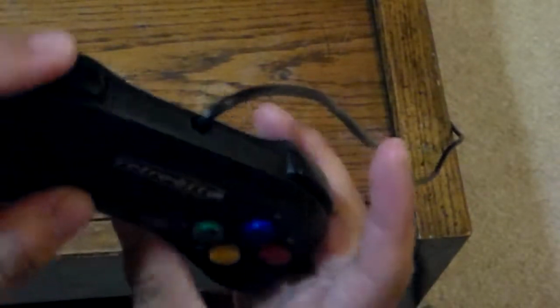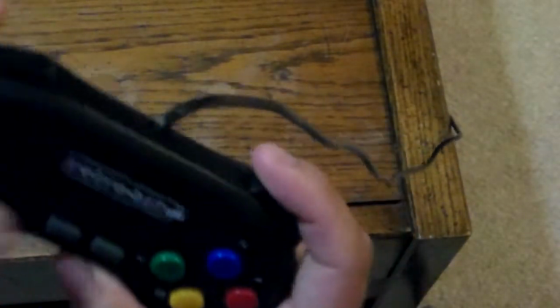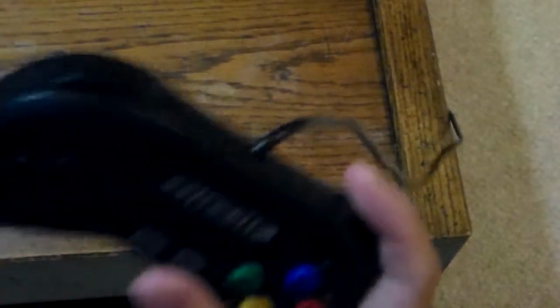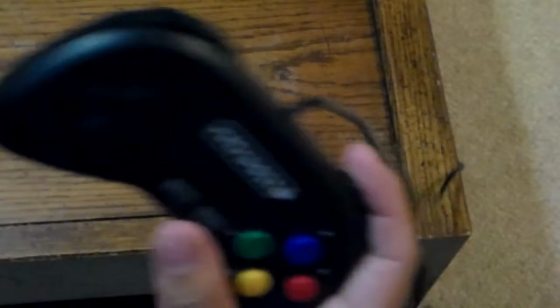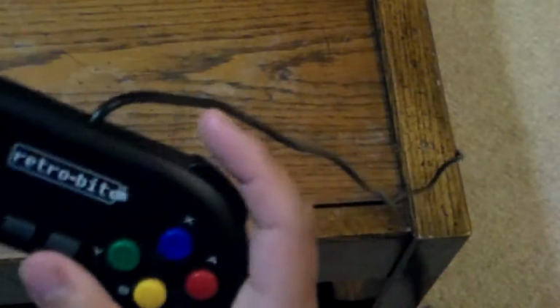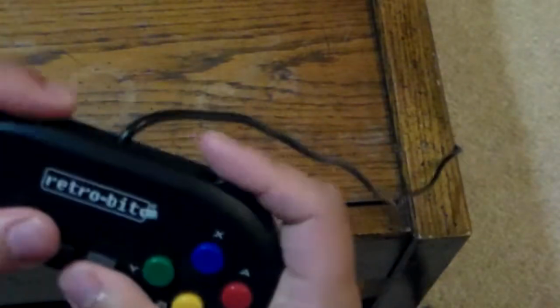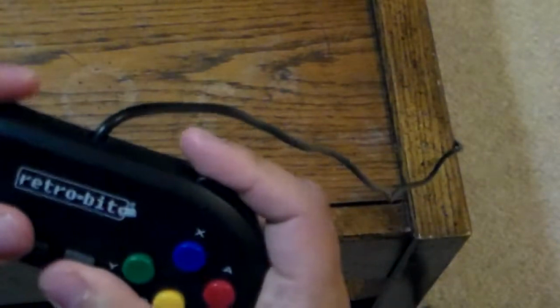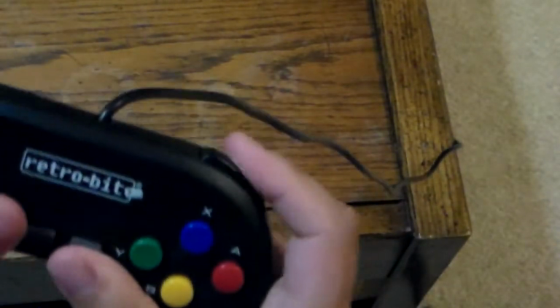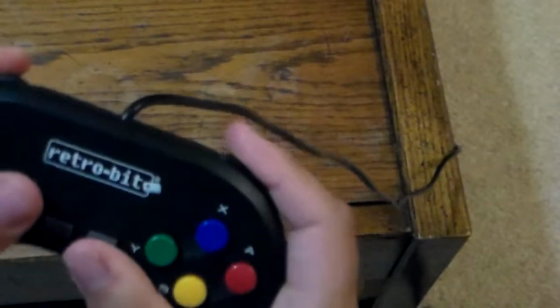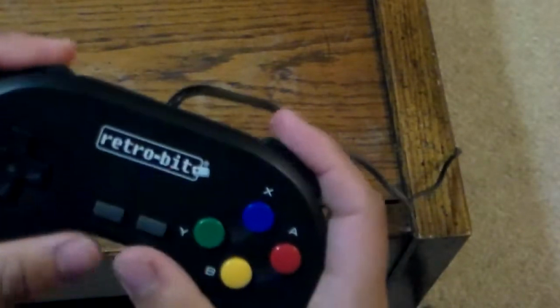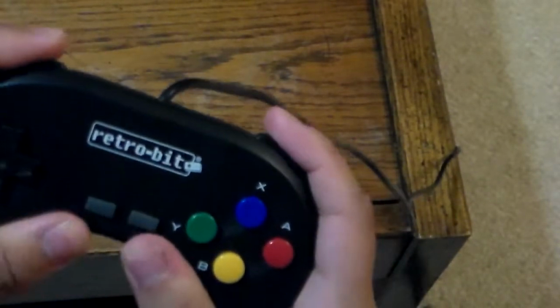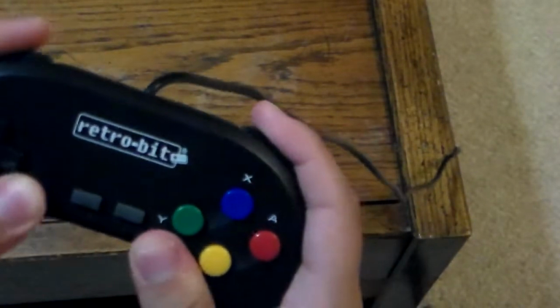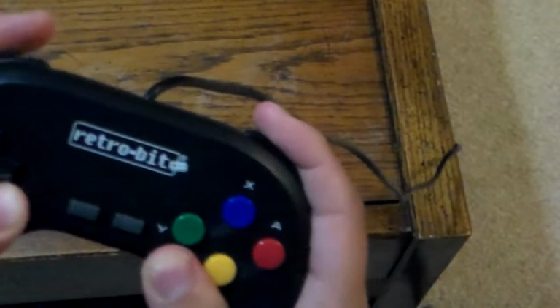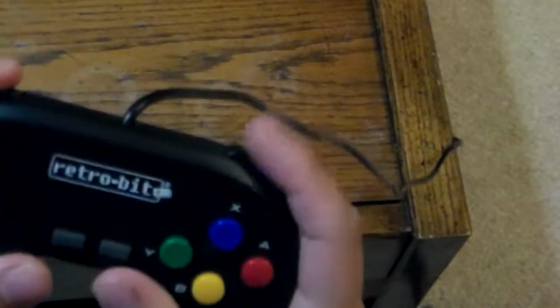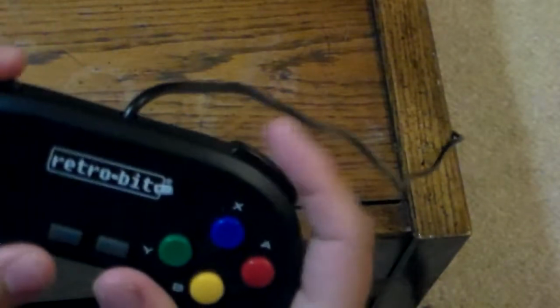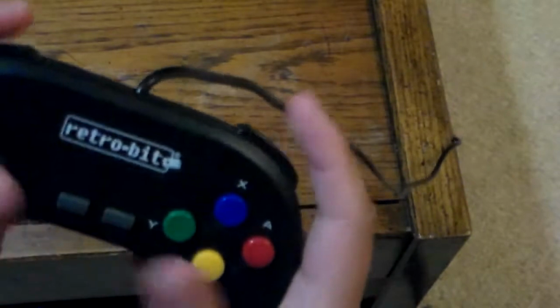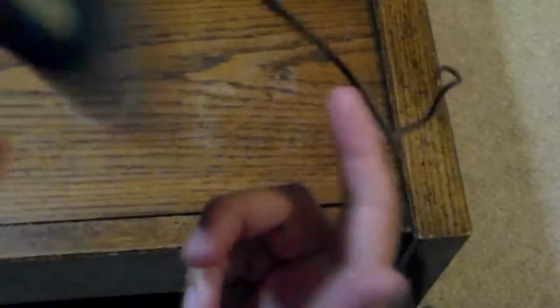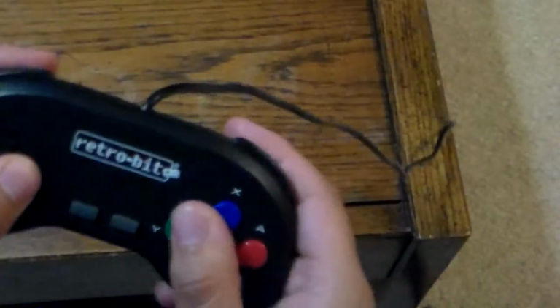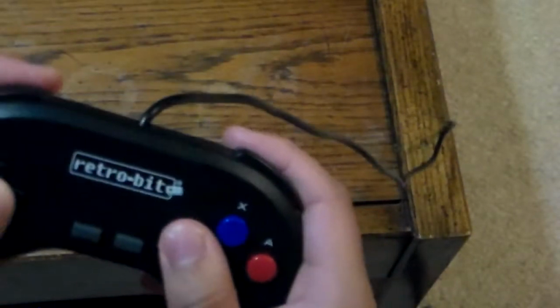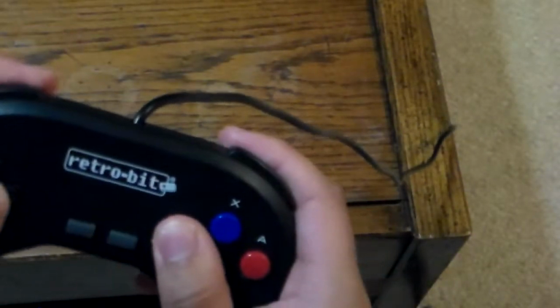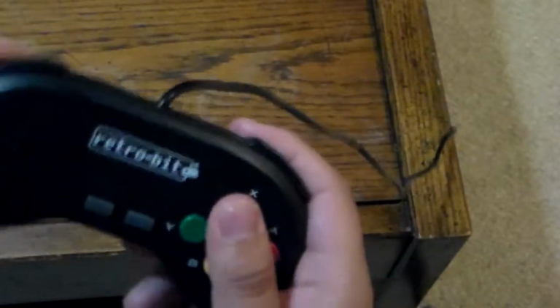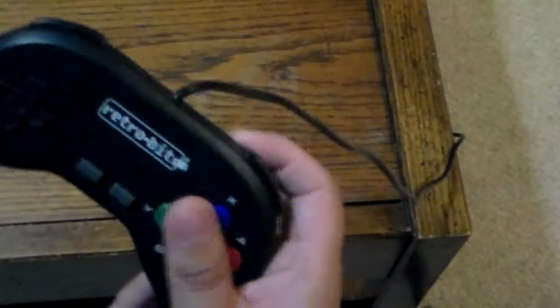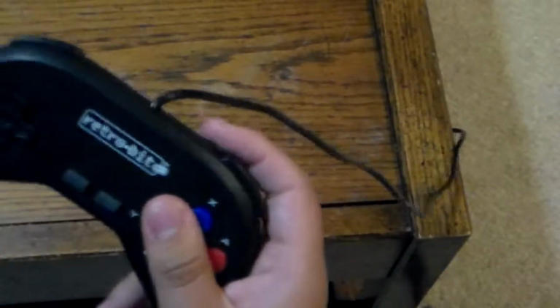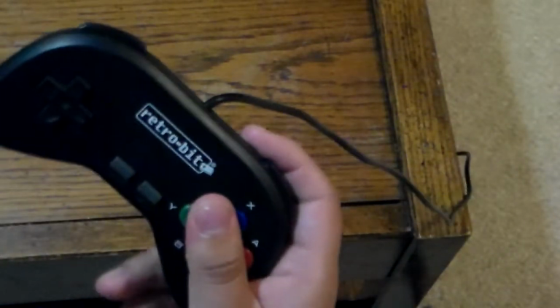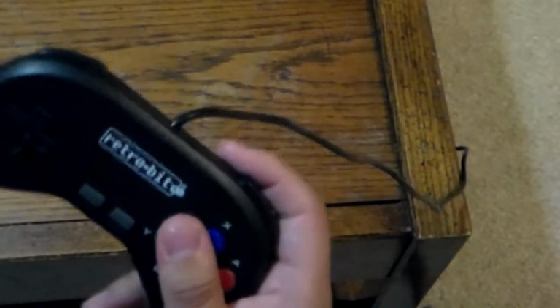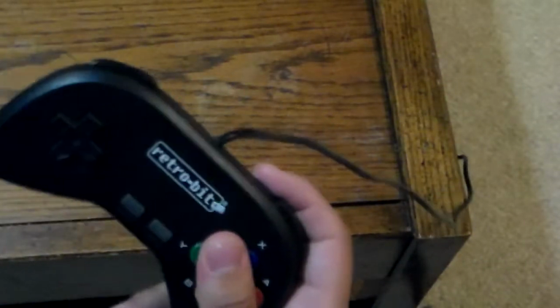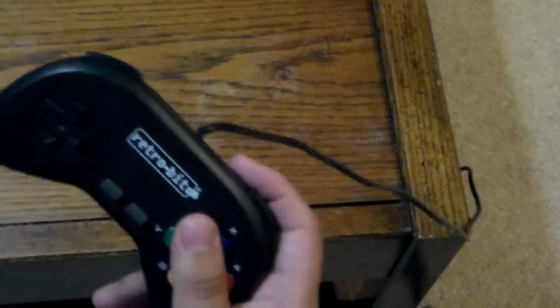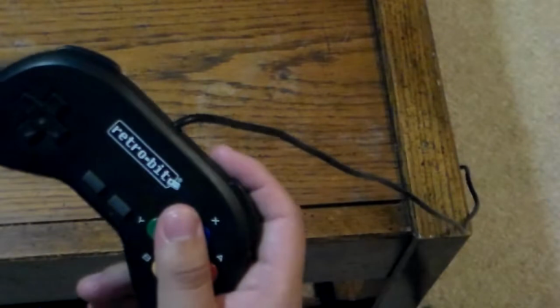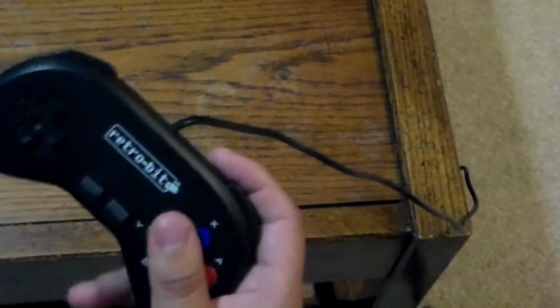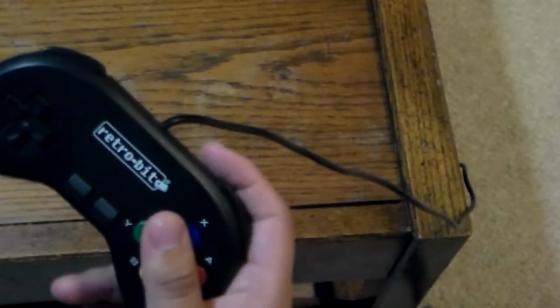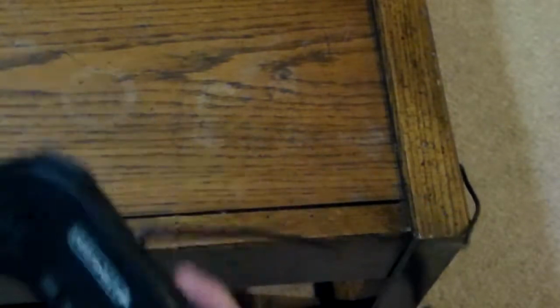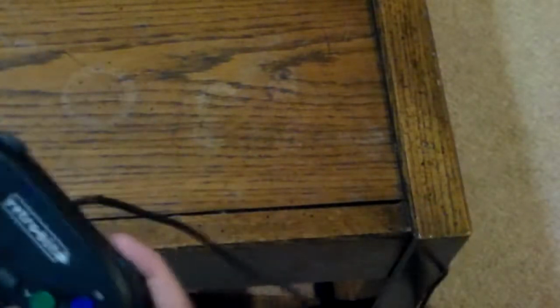The shoulder buttons are another great thing. In fact, this feels like how a modern gaming controller should feel like. I've actually used this controller from time to time, and it works very well.